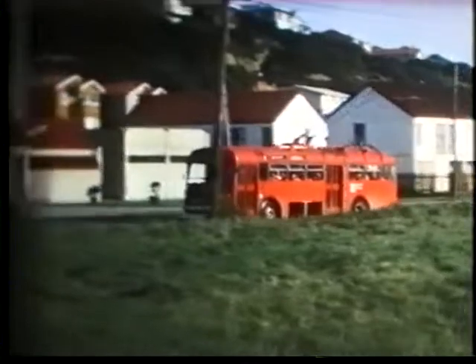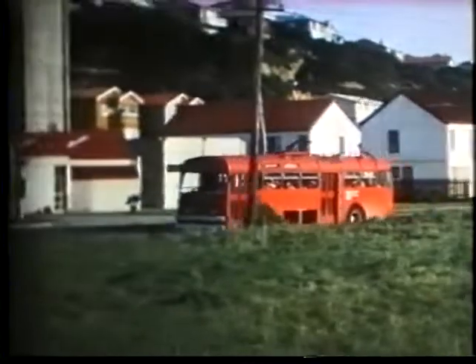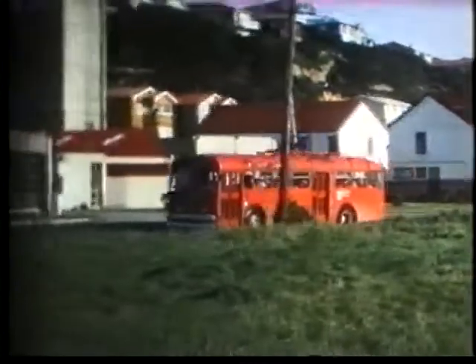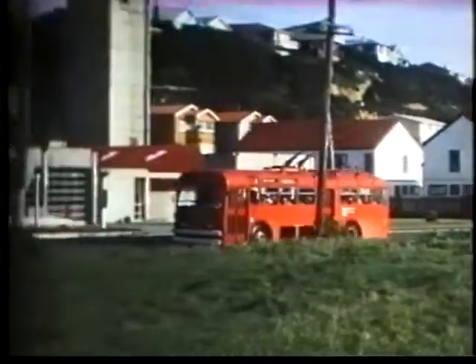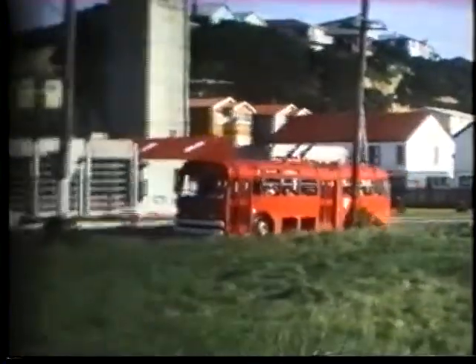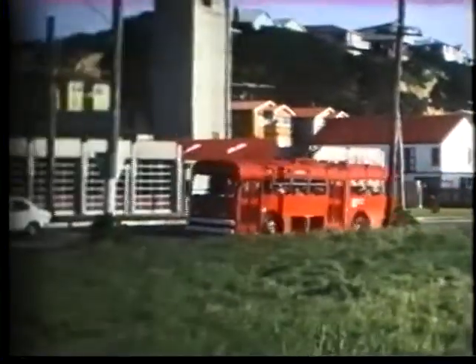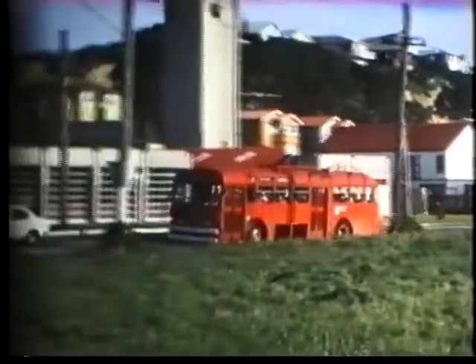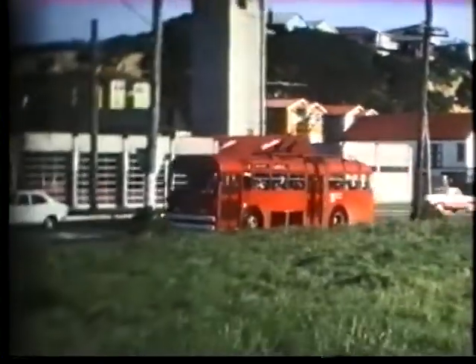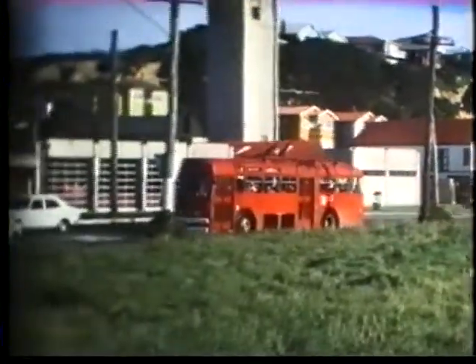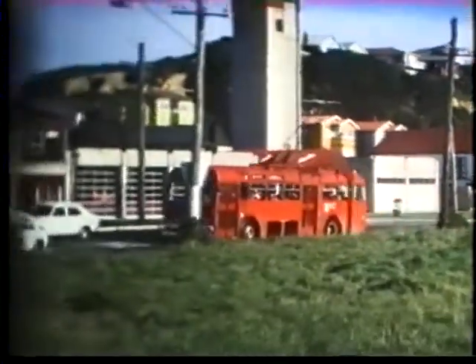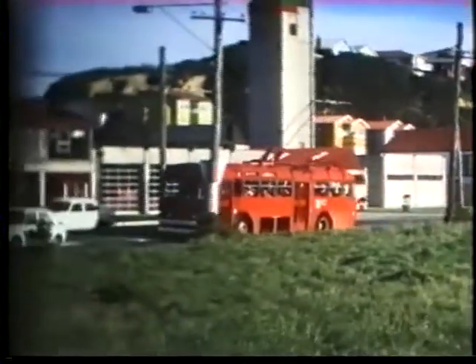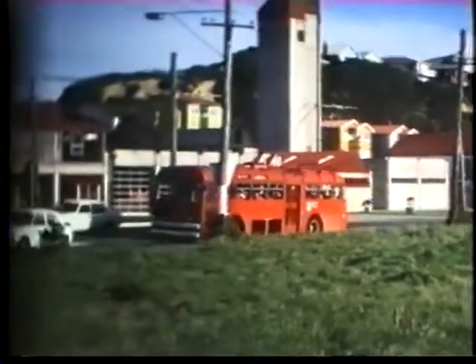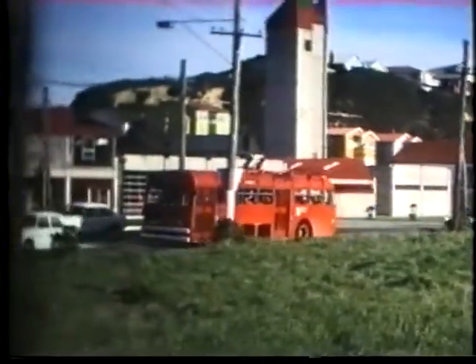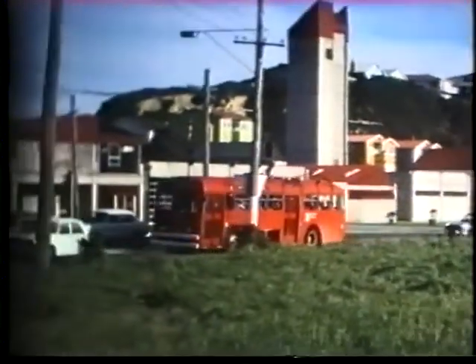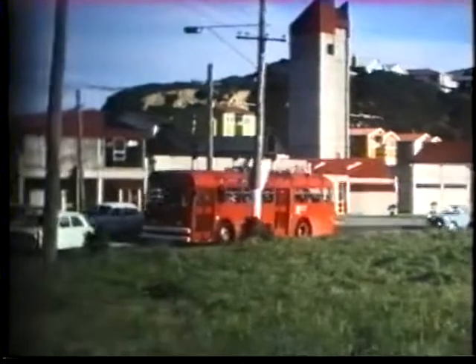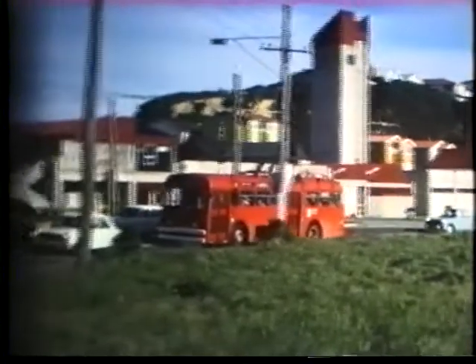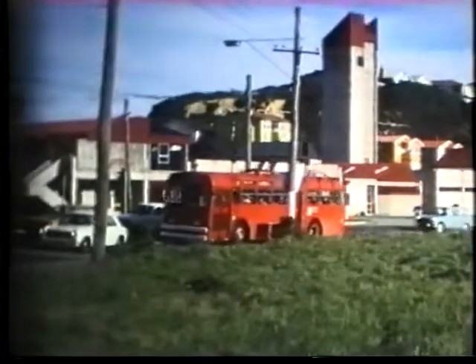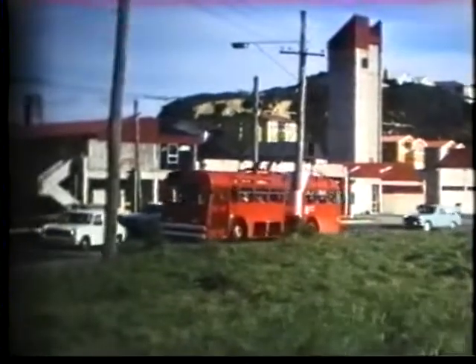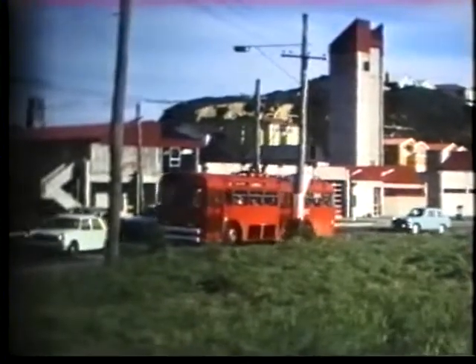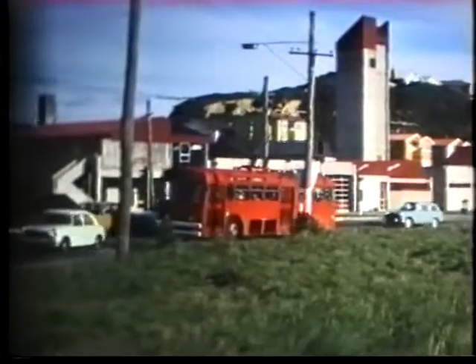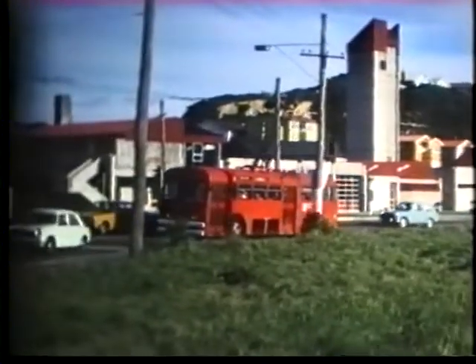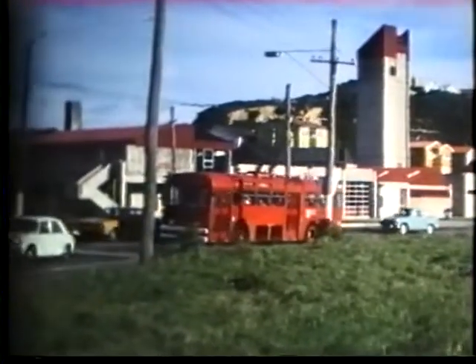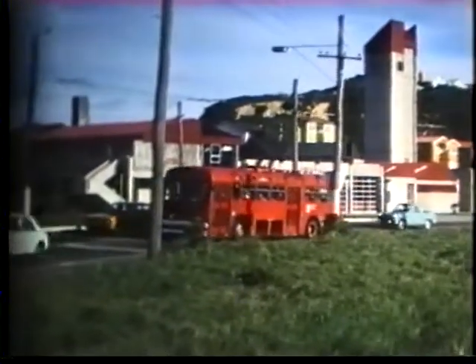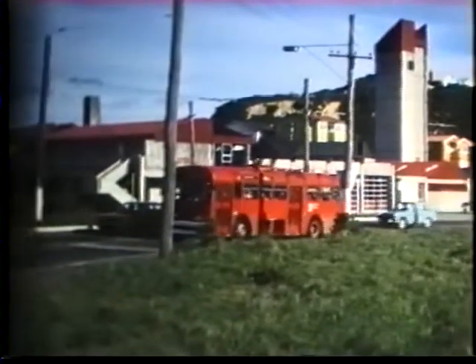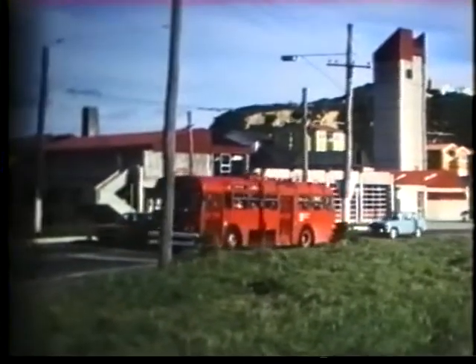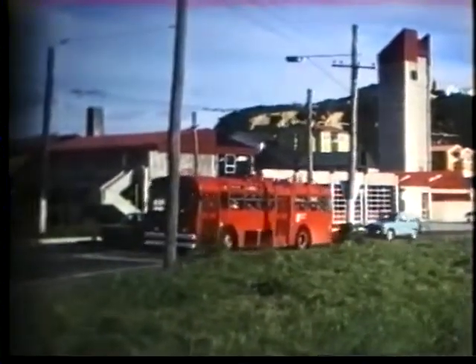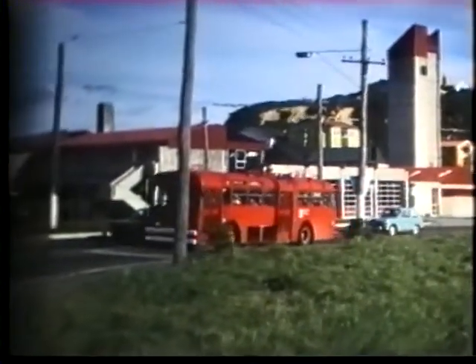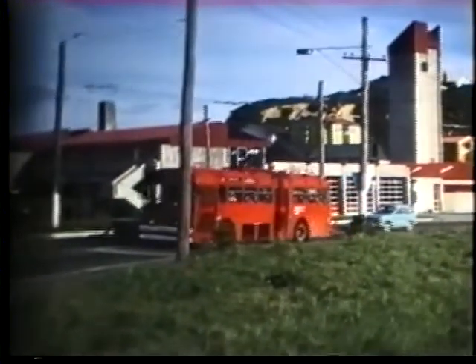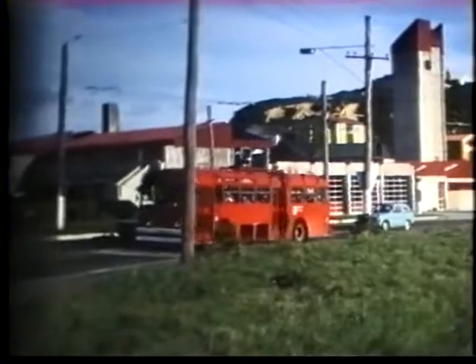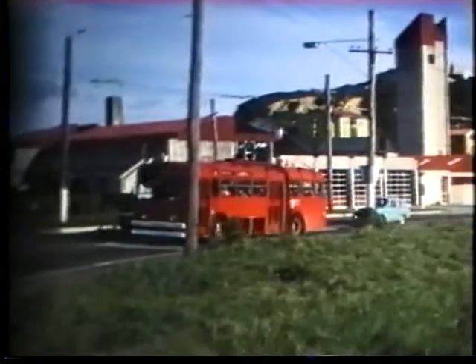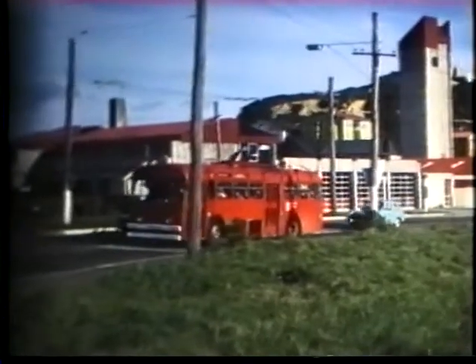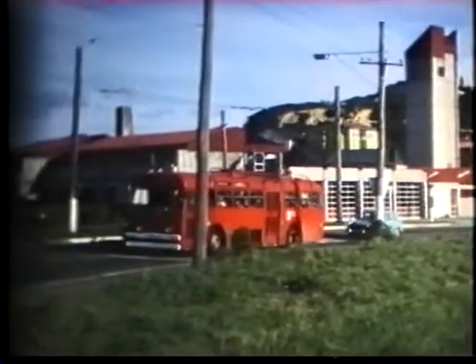Trolleybus number 83. This seated 42 and was new in 1964. Notice the luggage bins on the near side, although they're empty of luggage at the moment.